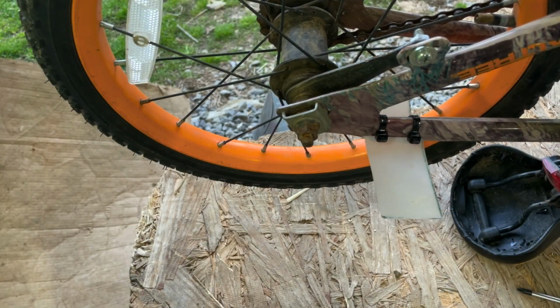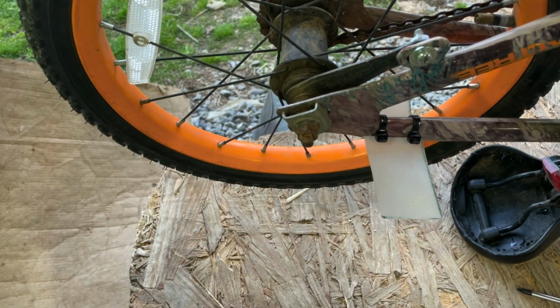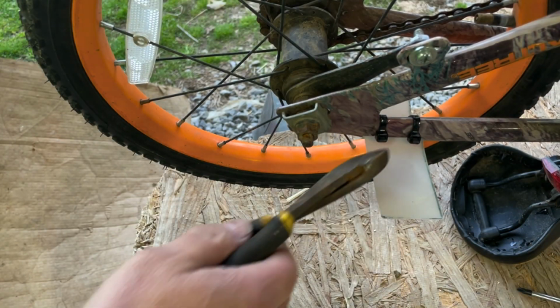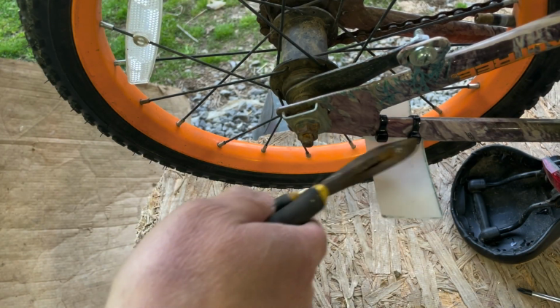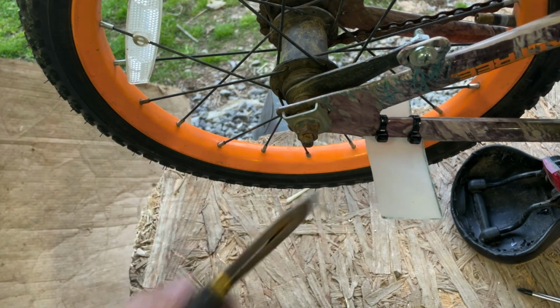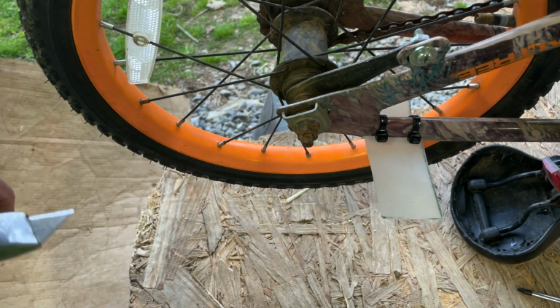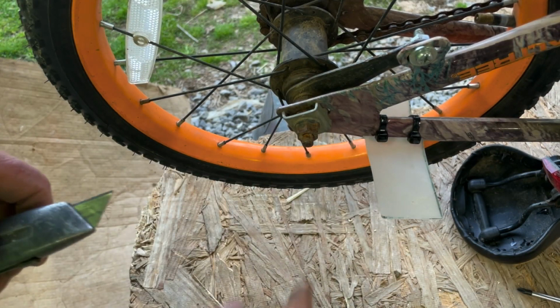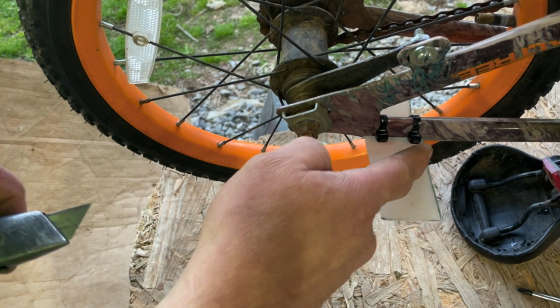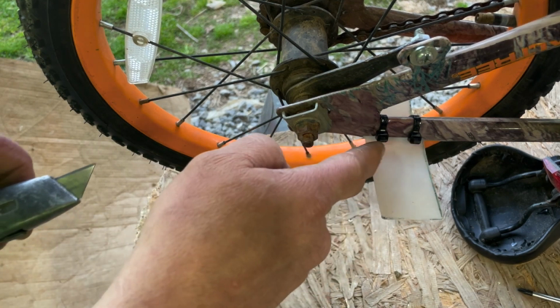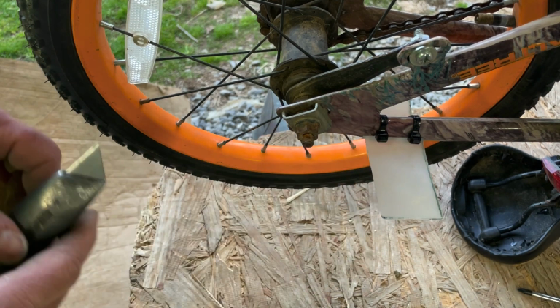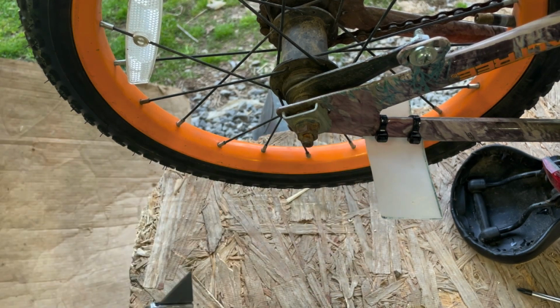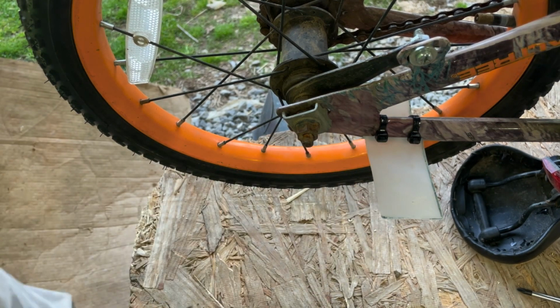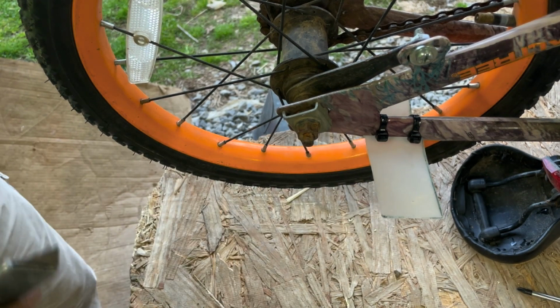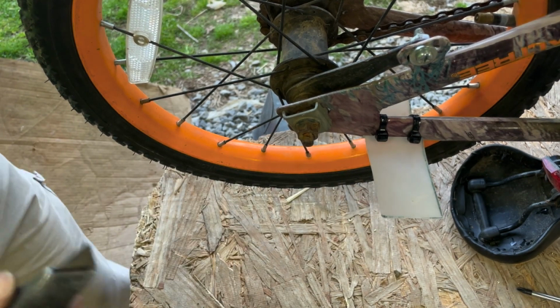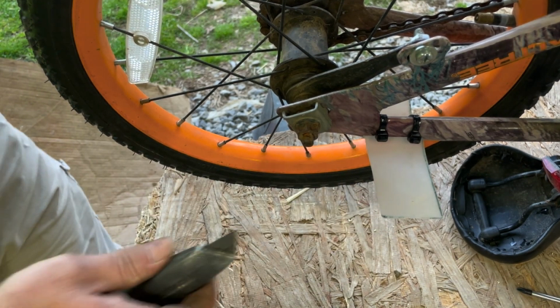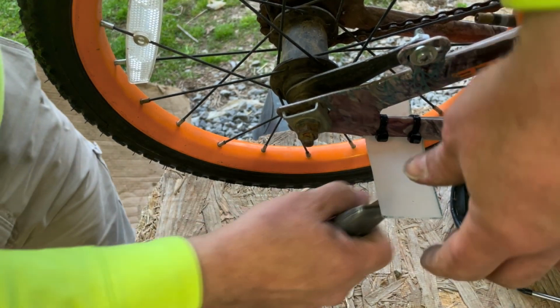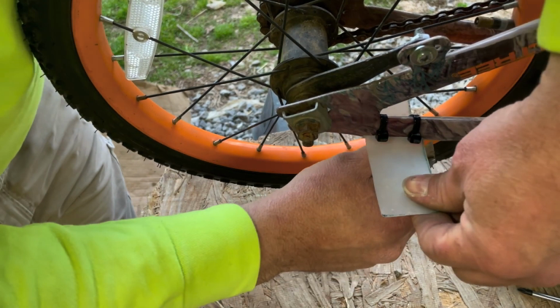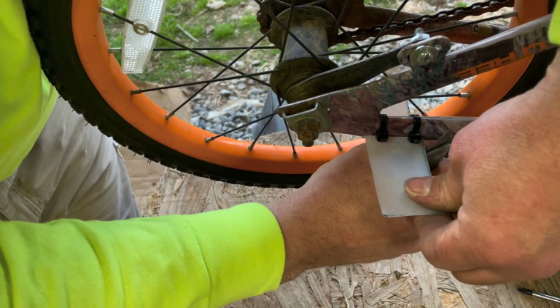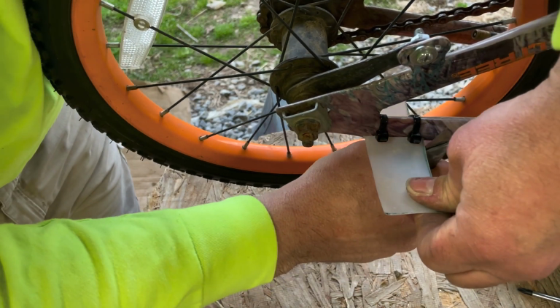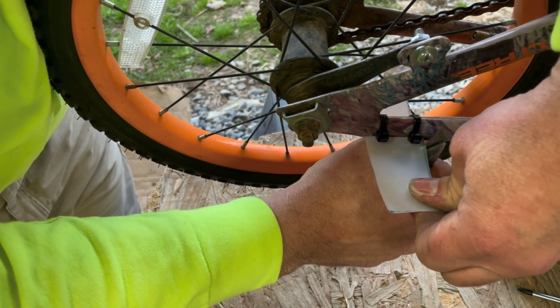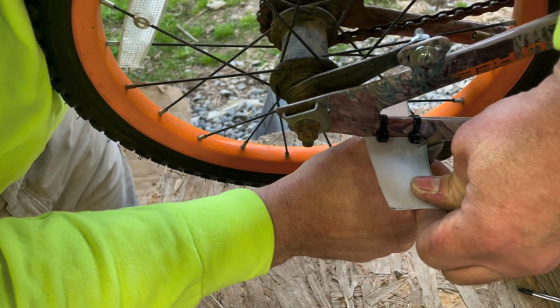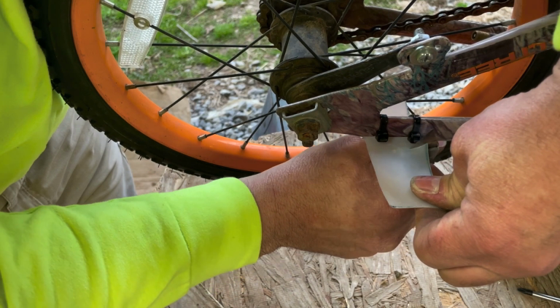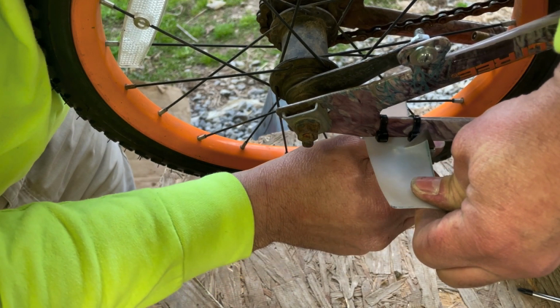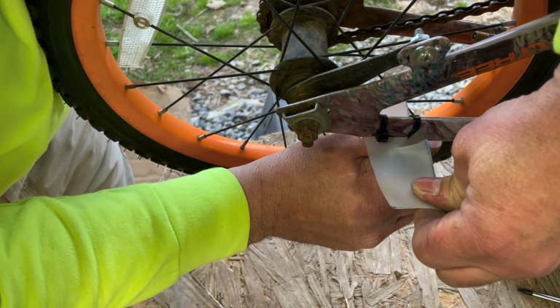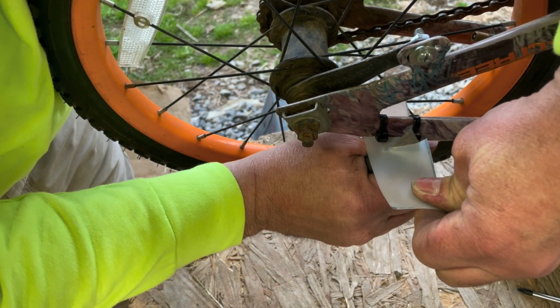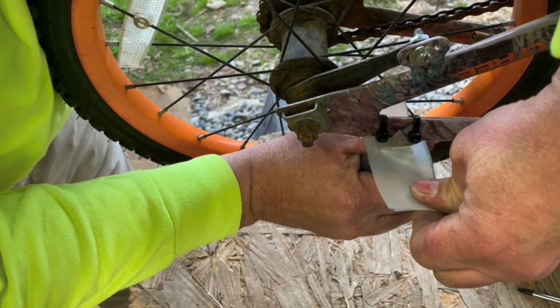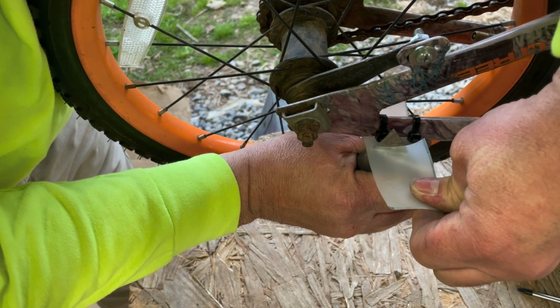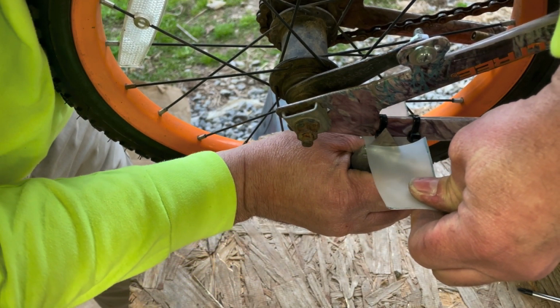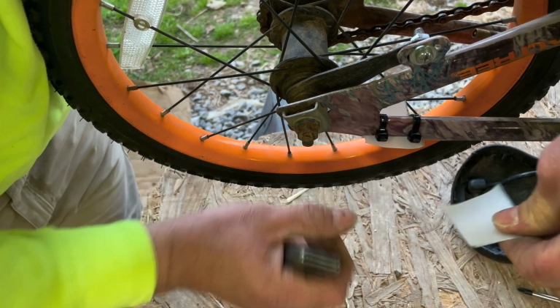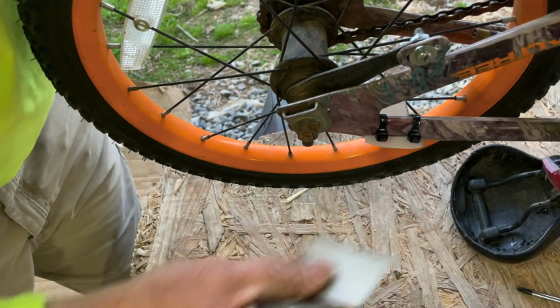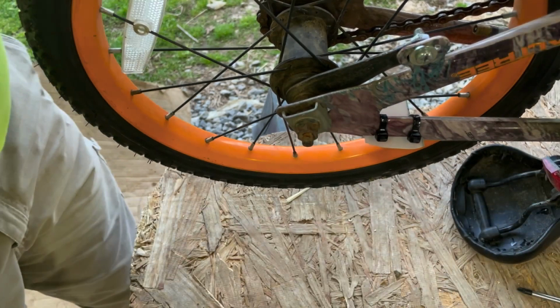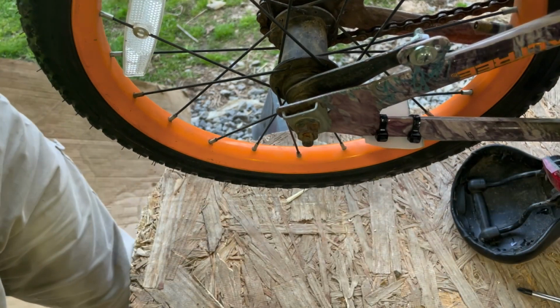I just clipped these excess pieces off right here. I'm going to take a knife and cut these — be super careful. Just cut it the best way it suits you. A good sharp knife does it, just like that.